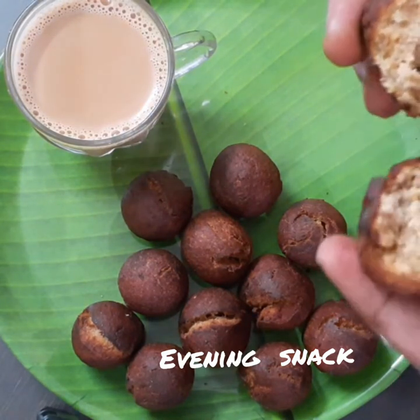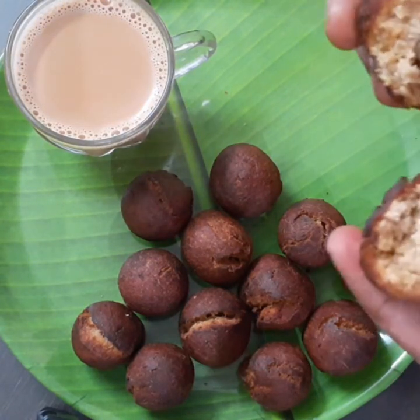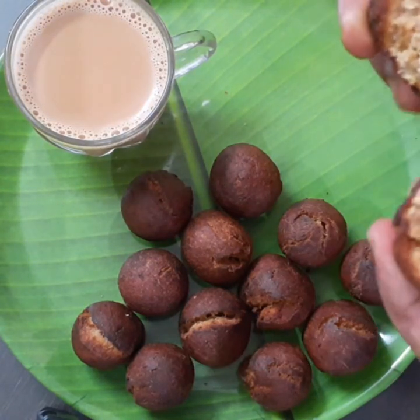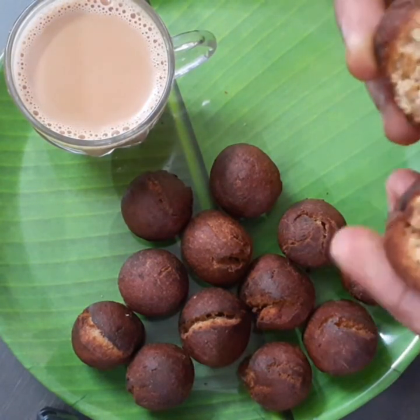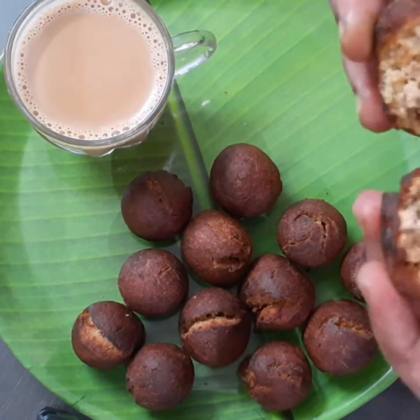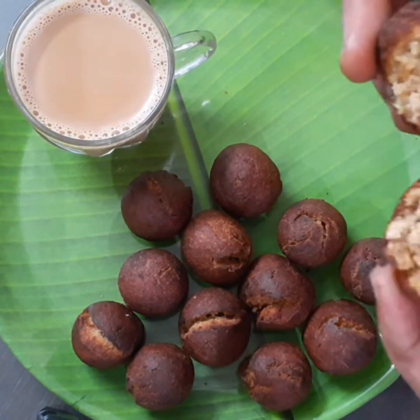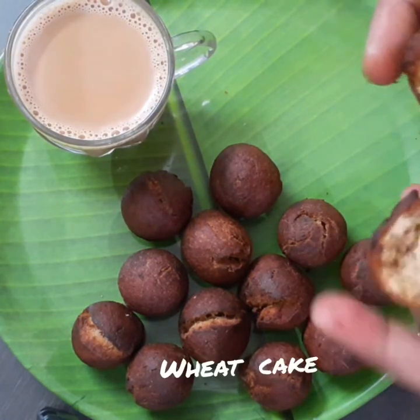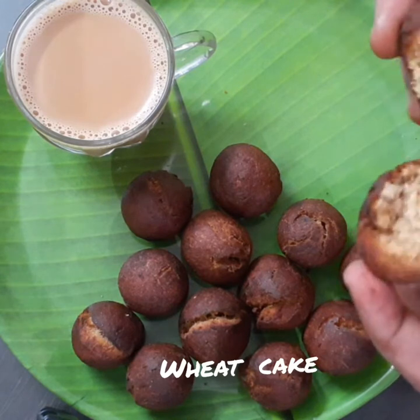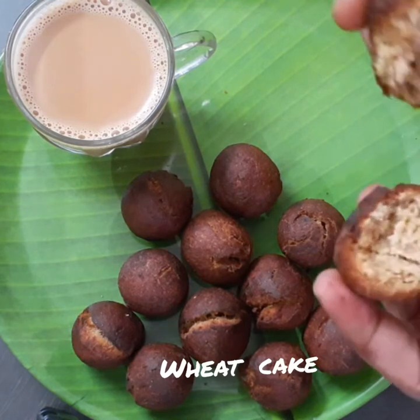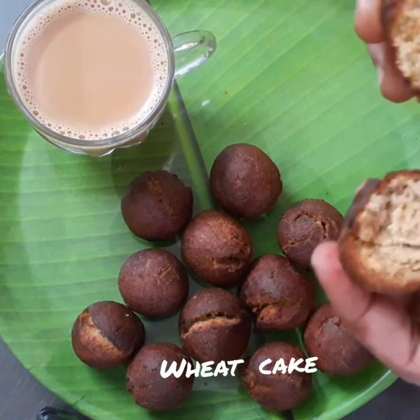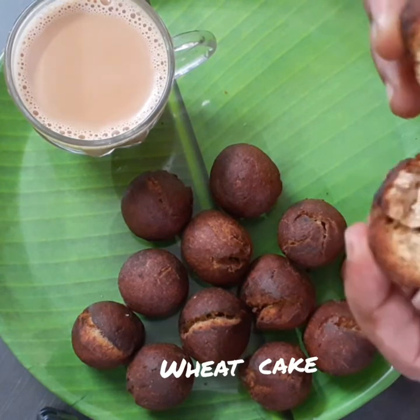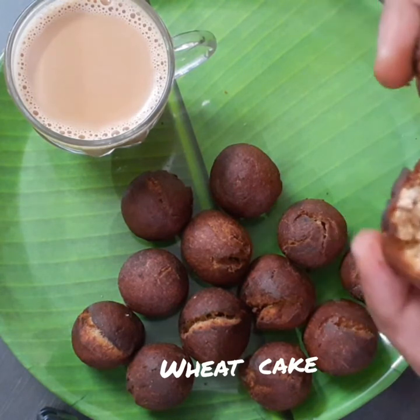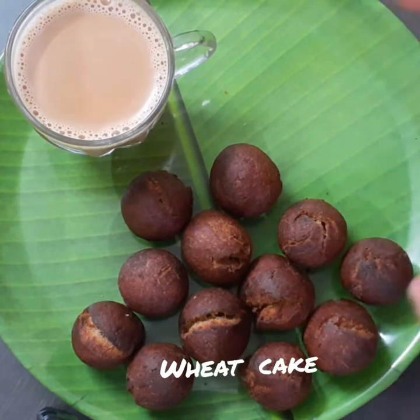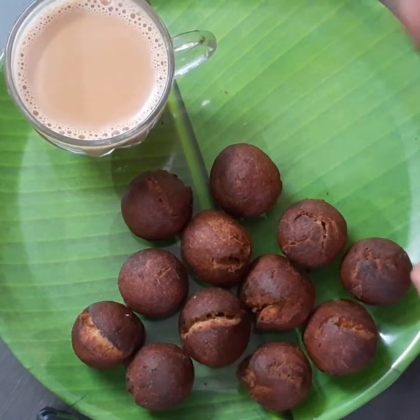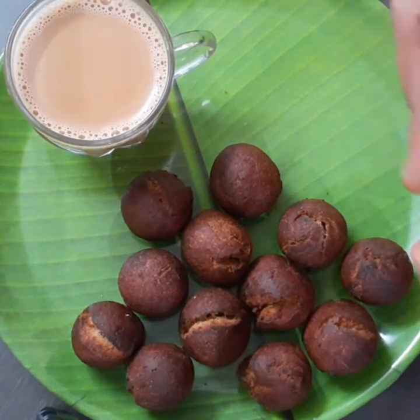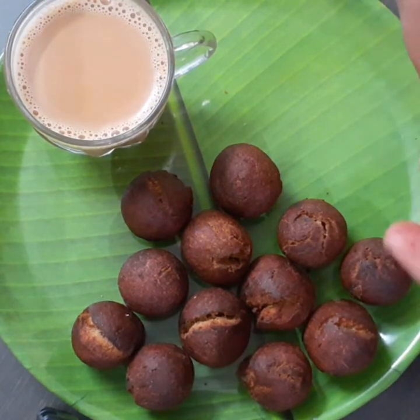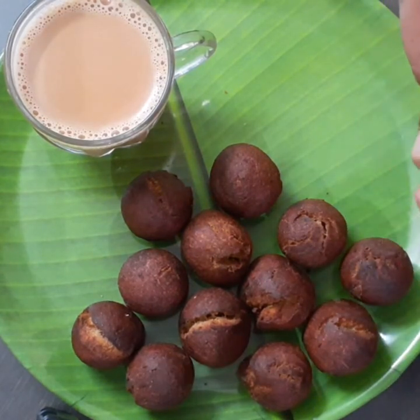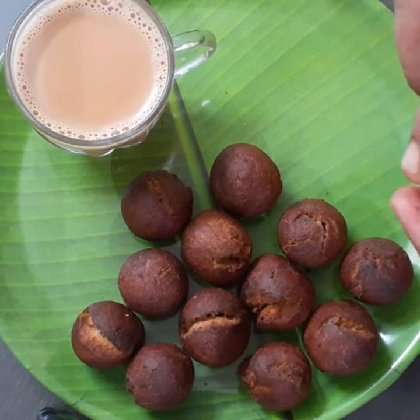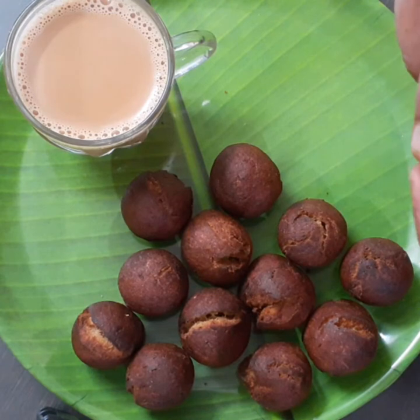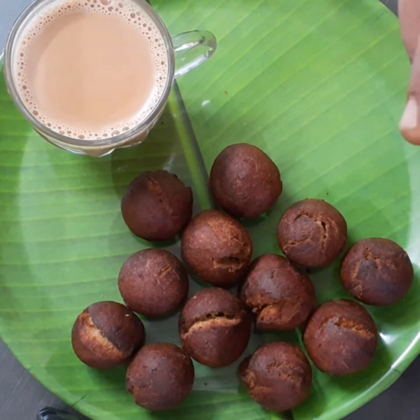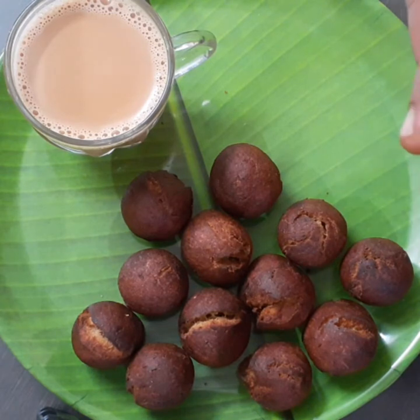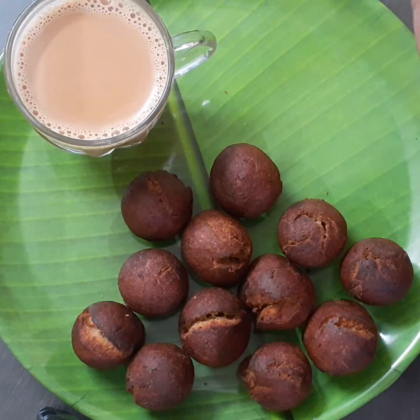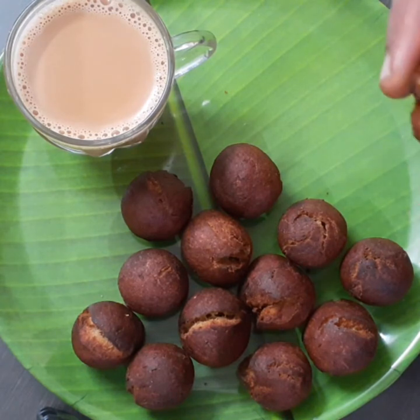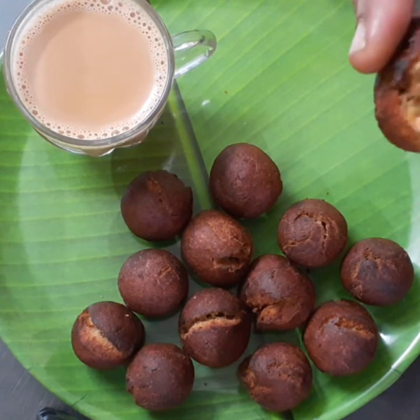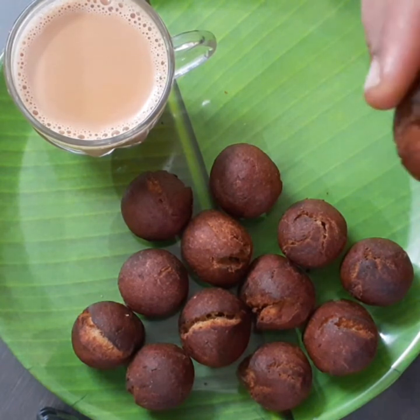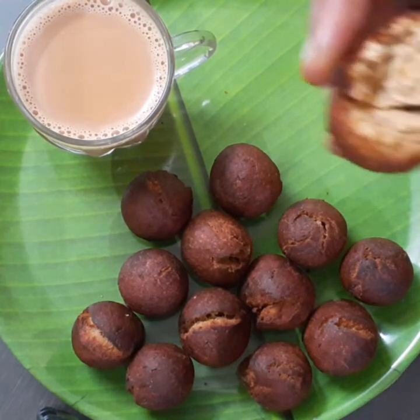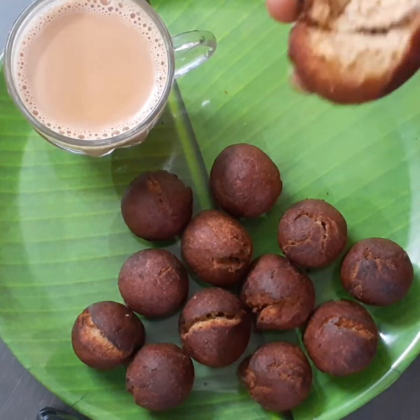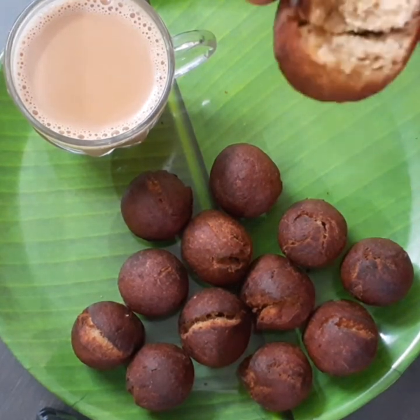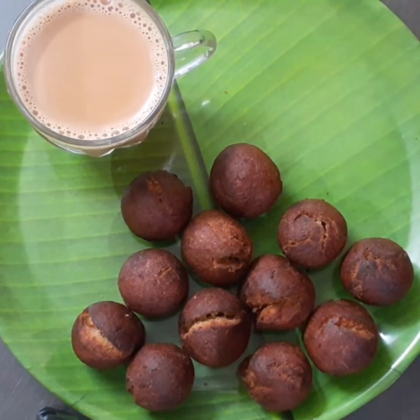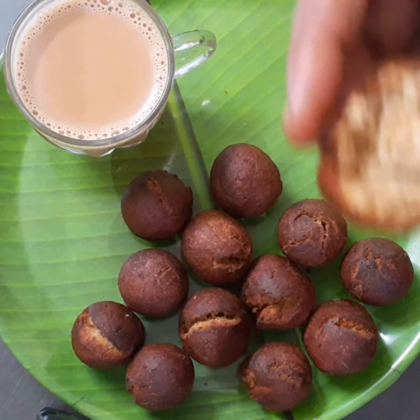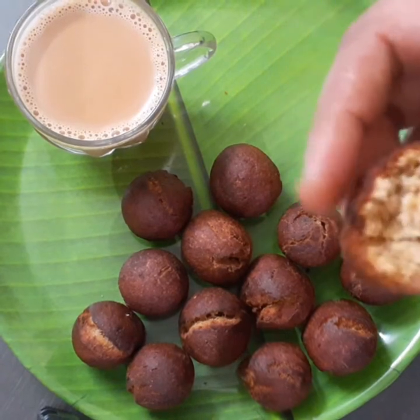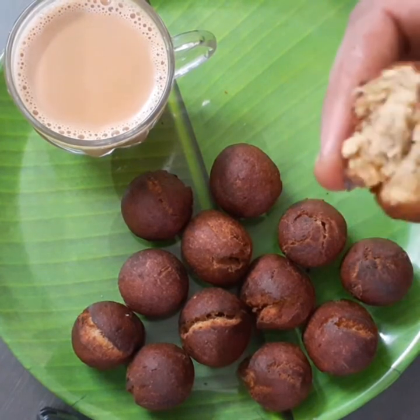It's a small cake. It's a good taste — sweet and sweet.